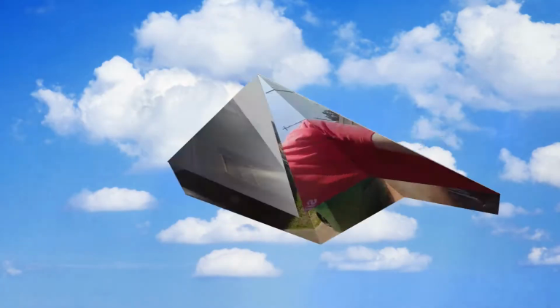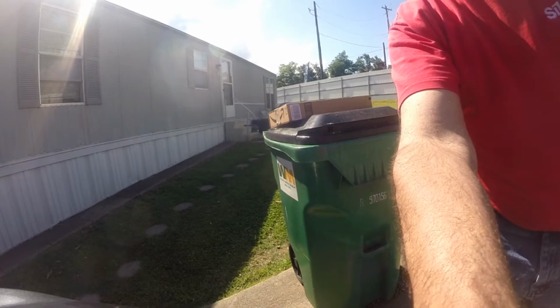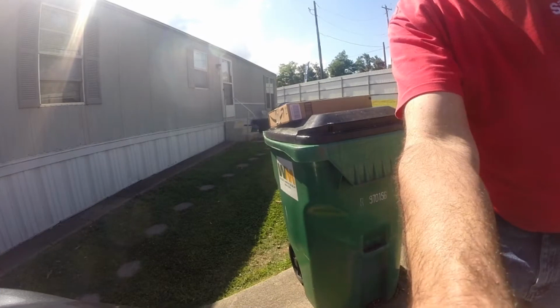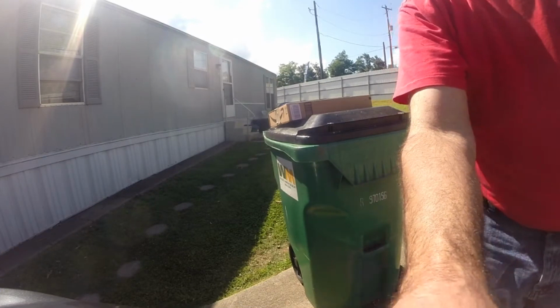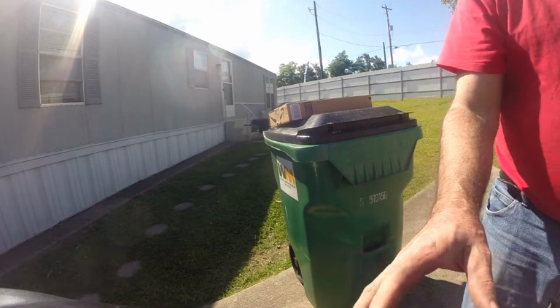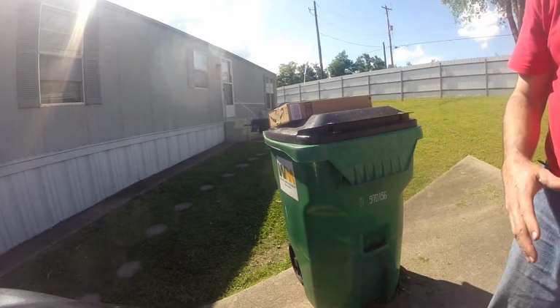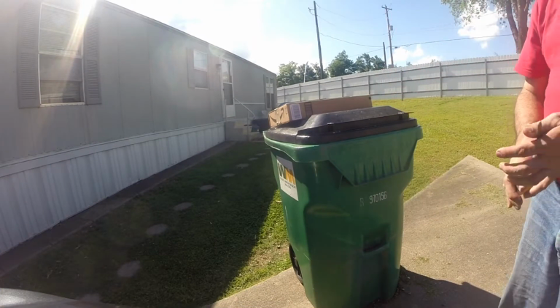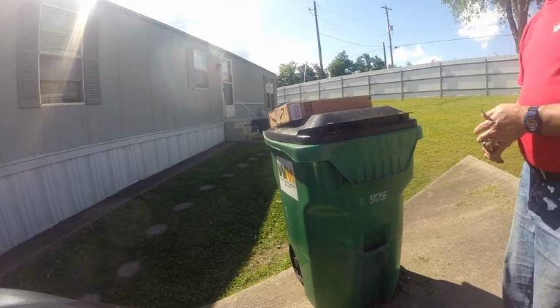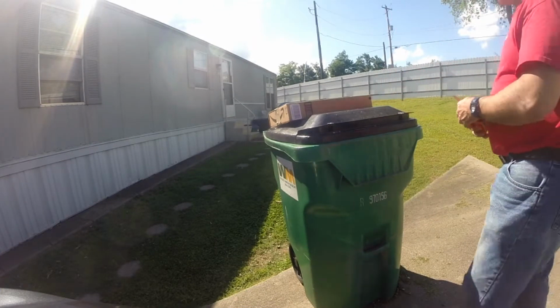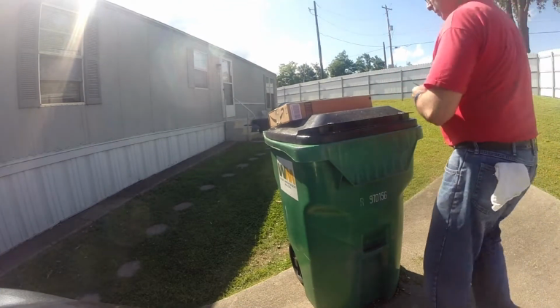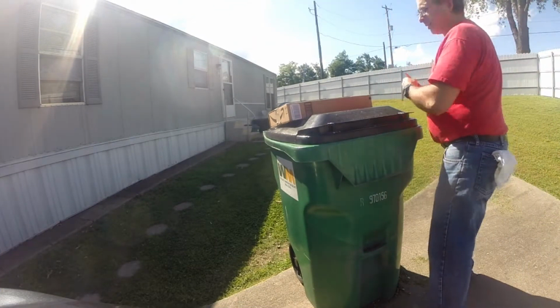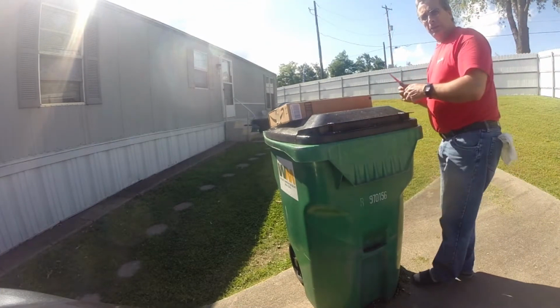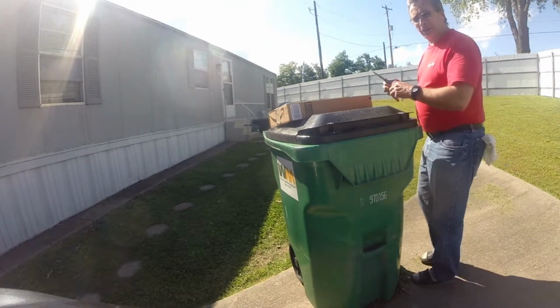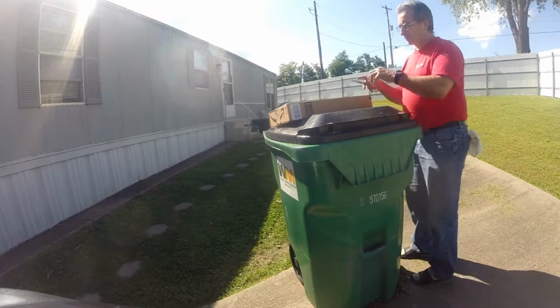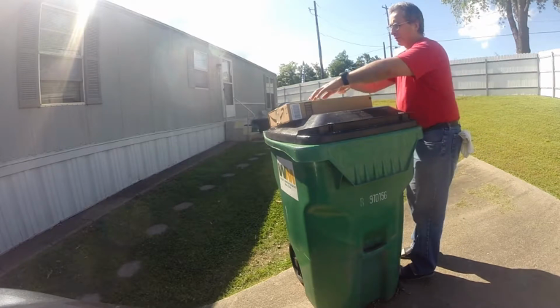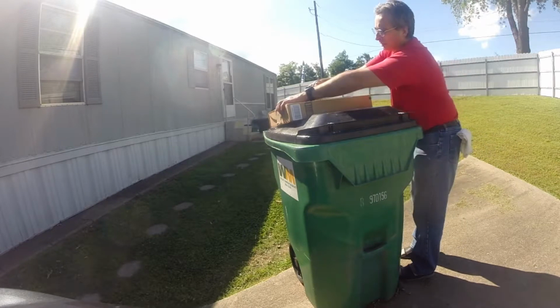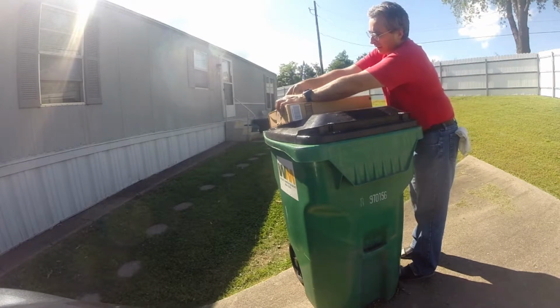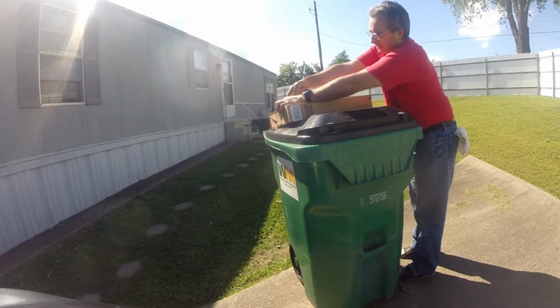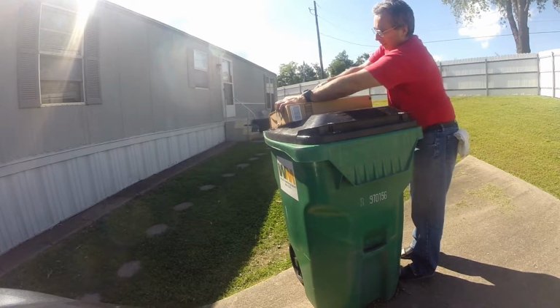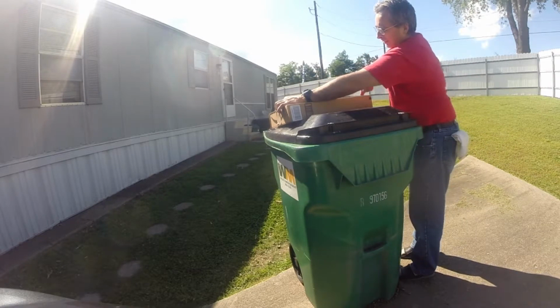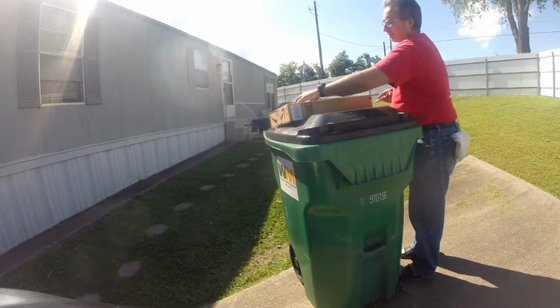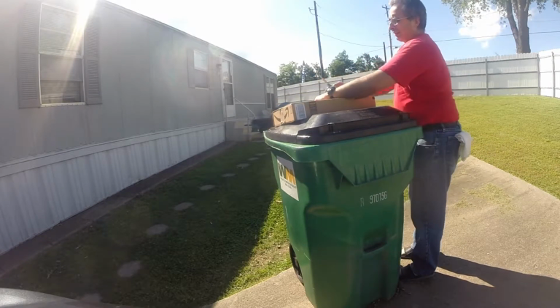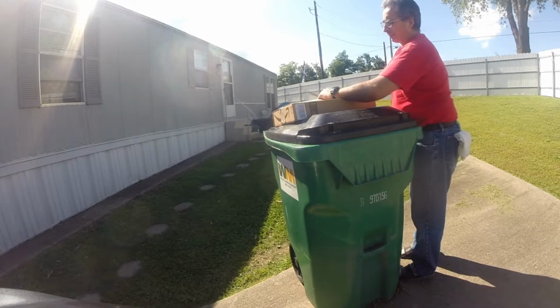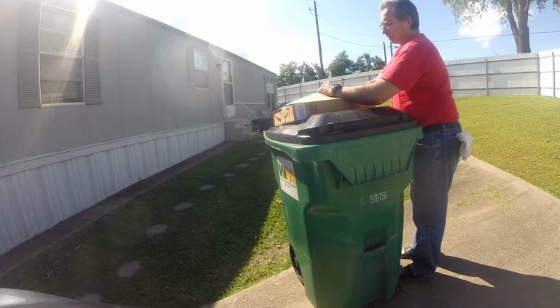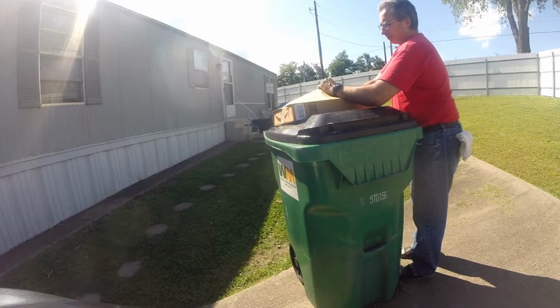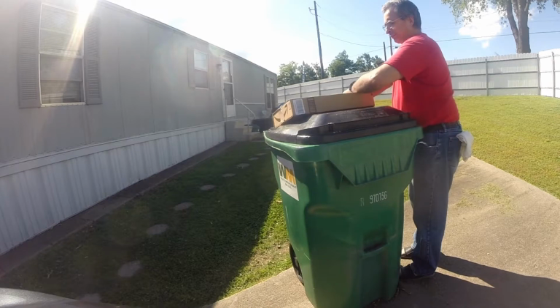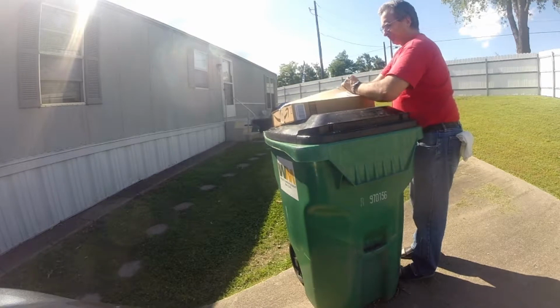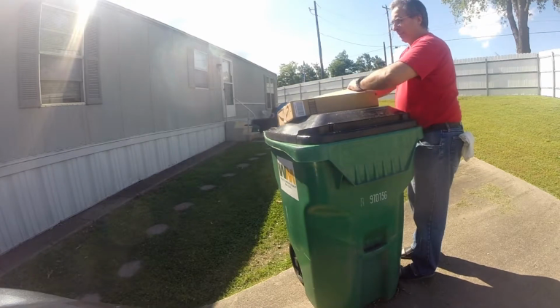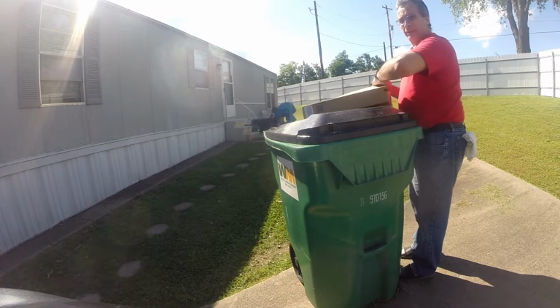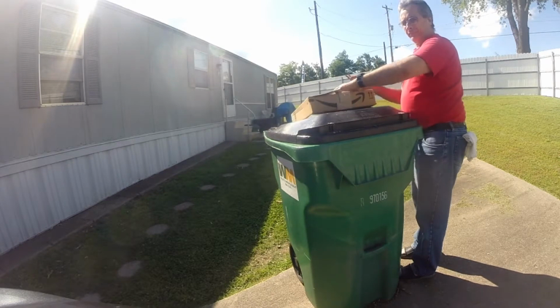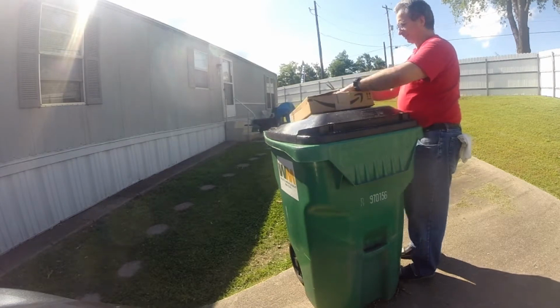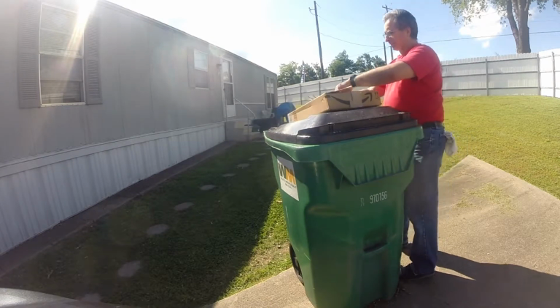Good afternoon y'all, Renegade Biker 24 here. What I'm doing is I'm going to do an unboxing — I think this is my heated pants.